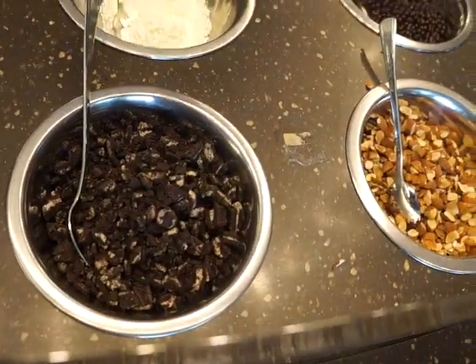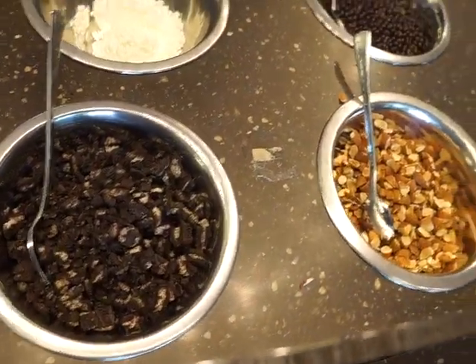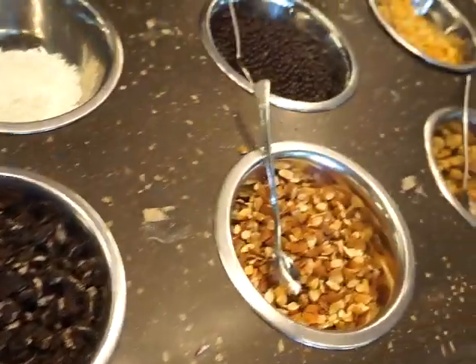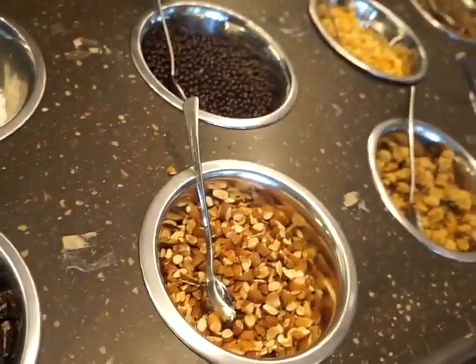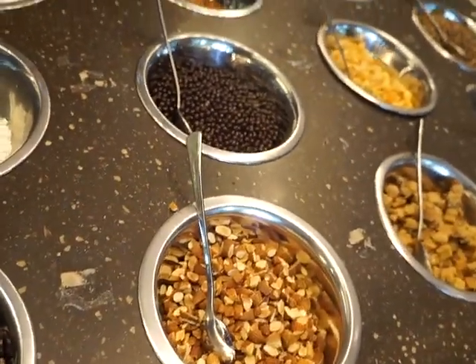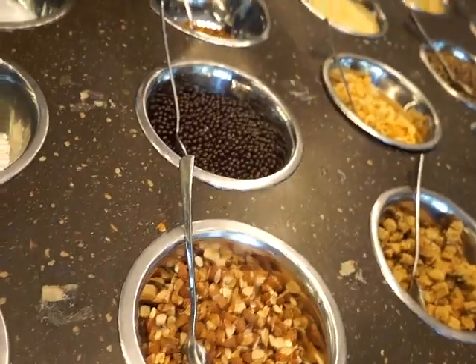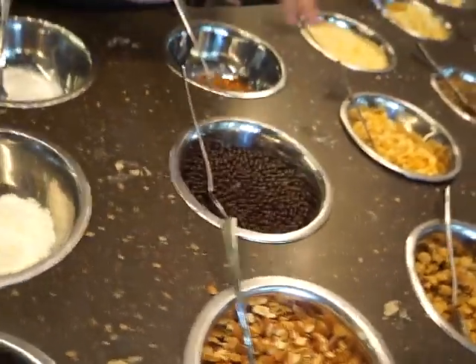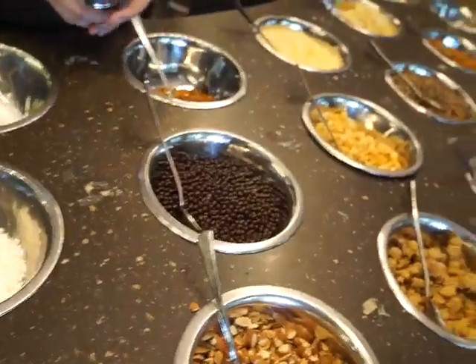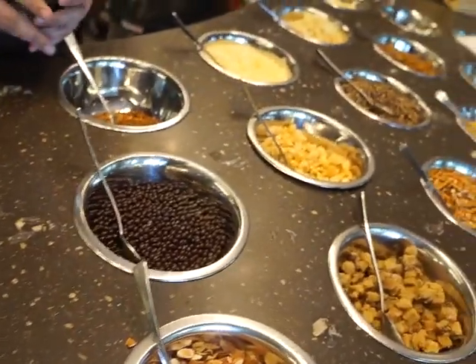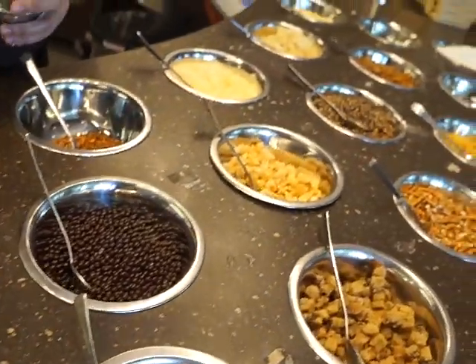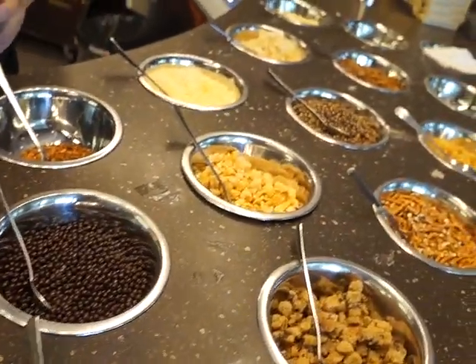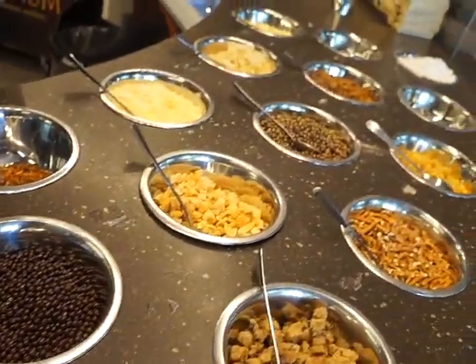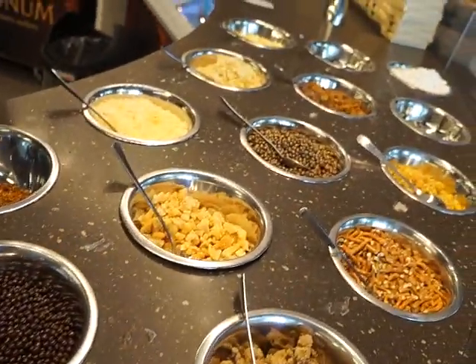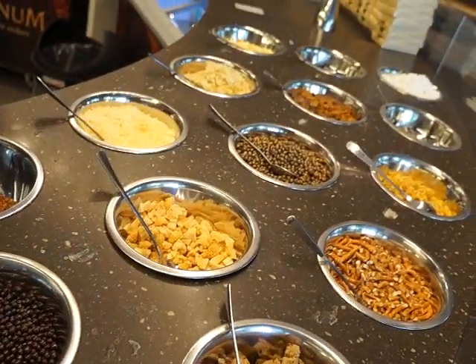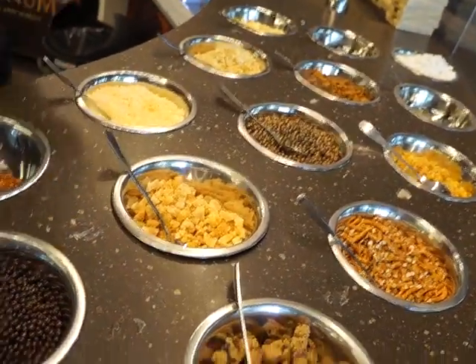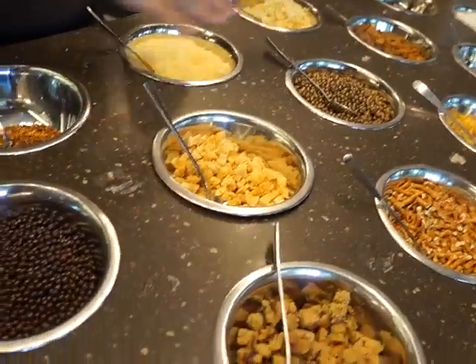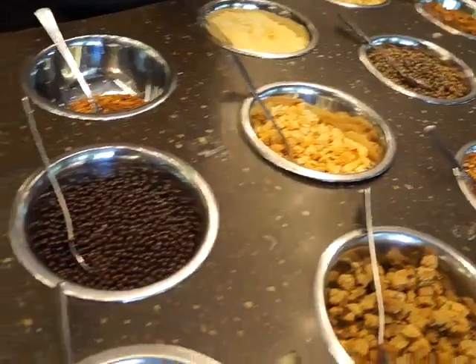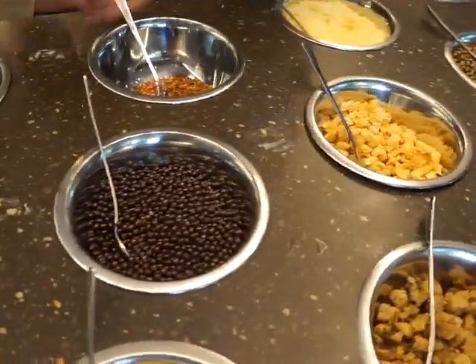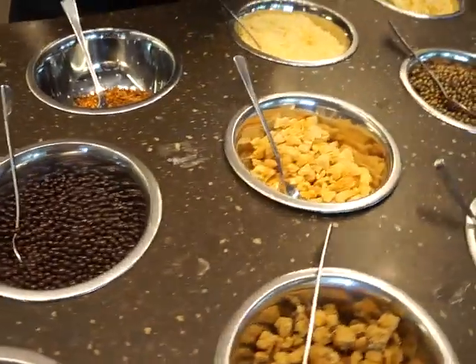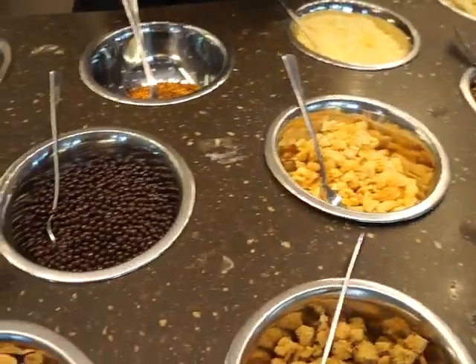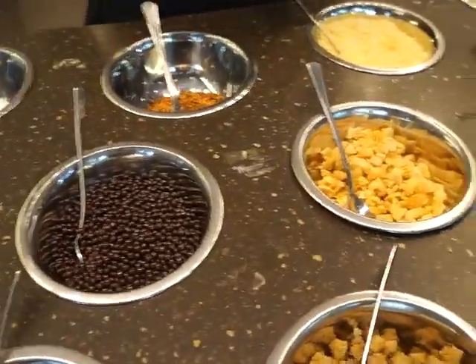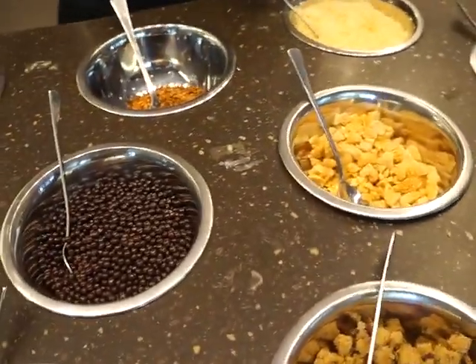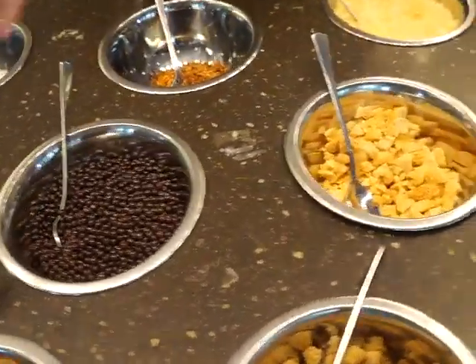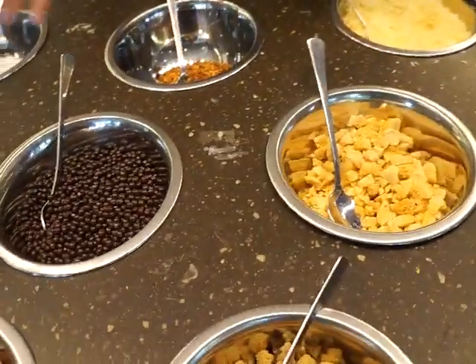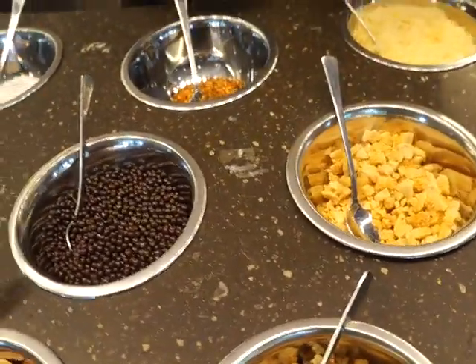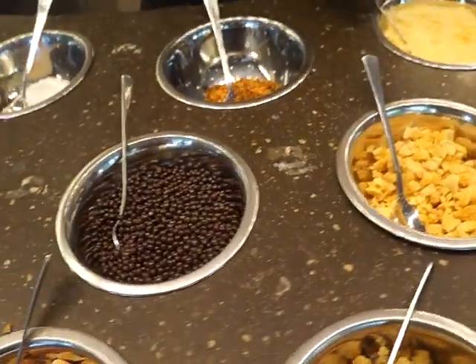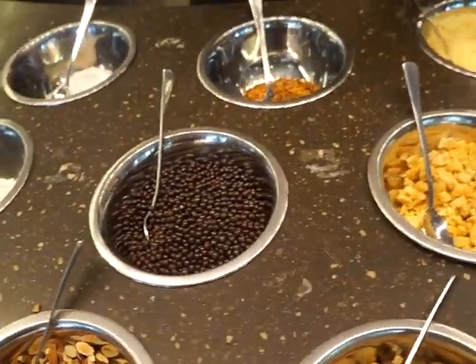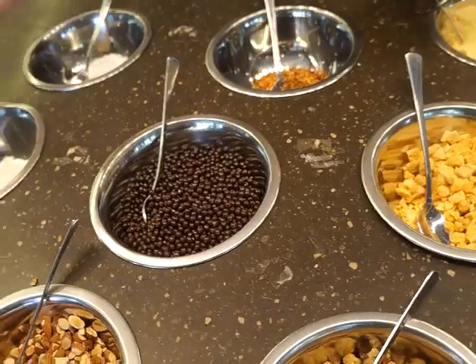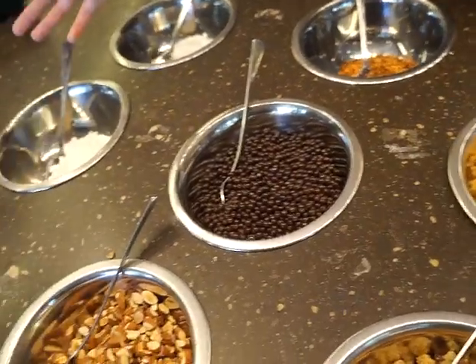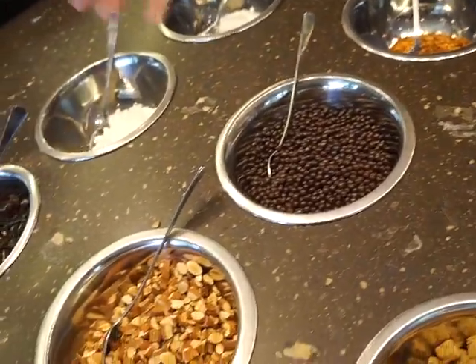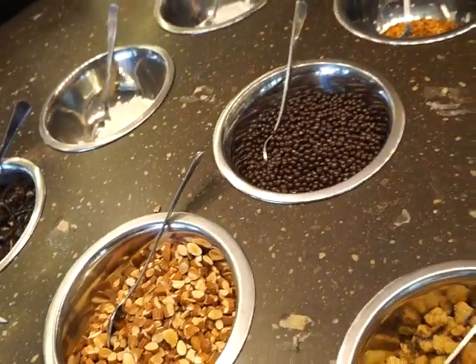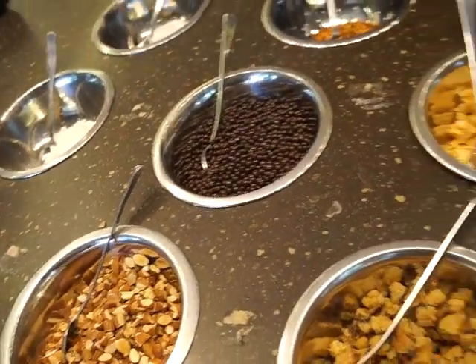Classic toppings include biscuits, nuts, mallows, cookies. The second category is the special toppings — these are a bit more luxurious, the unusual toppings you will not see in a regular ice cream, like yogurt nibs and gold nuggets.